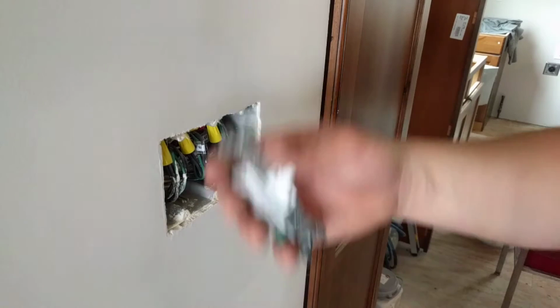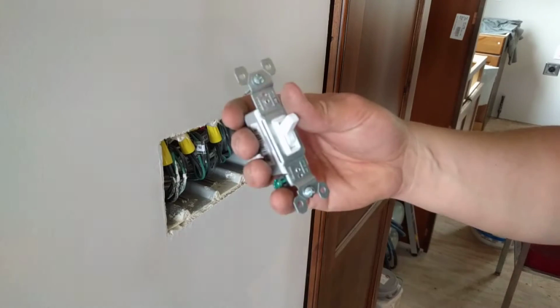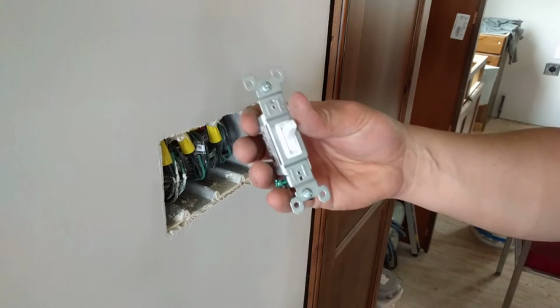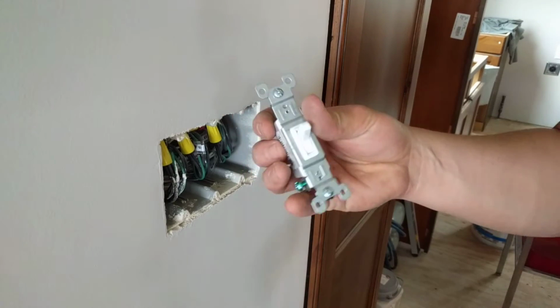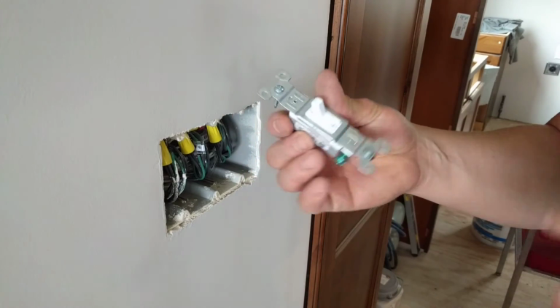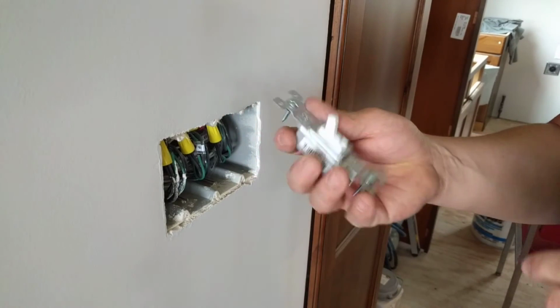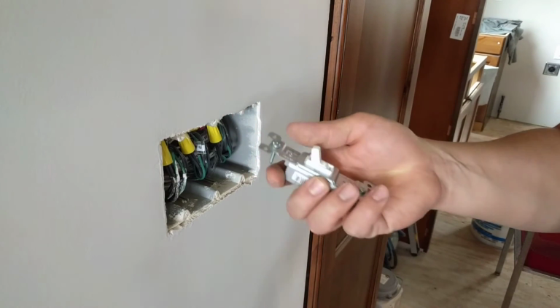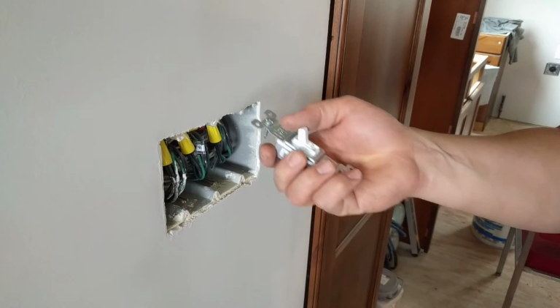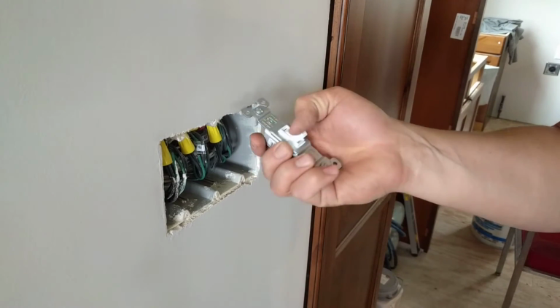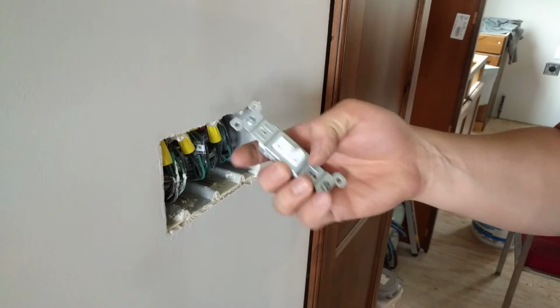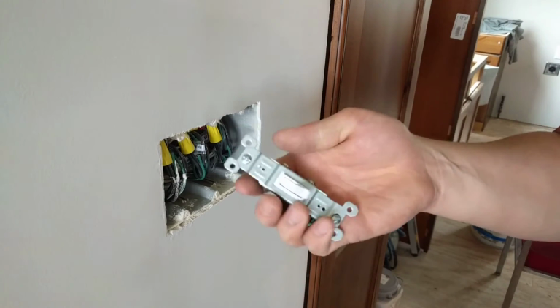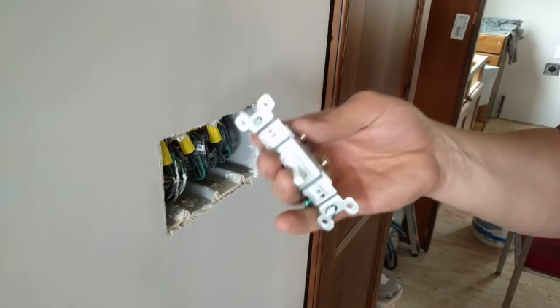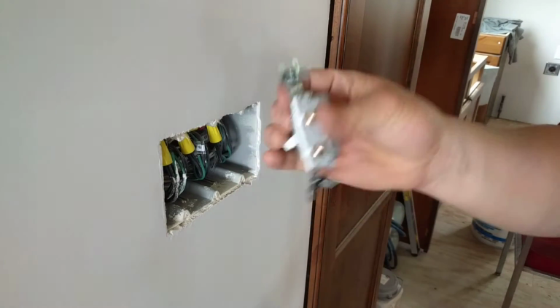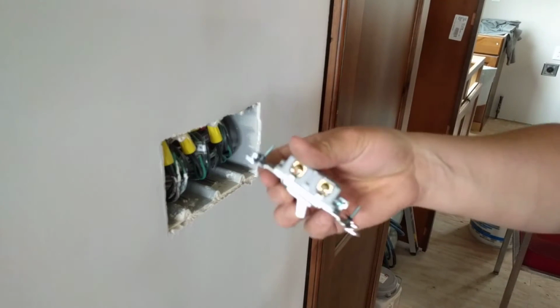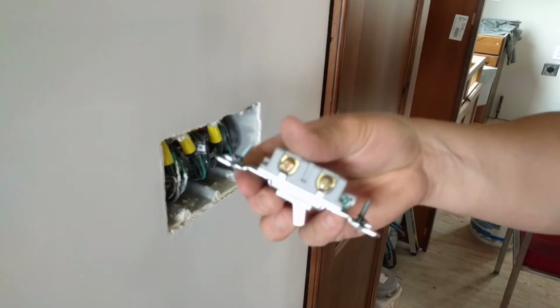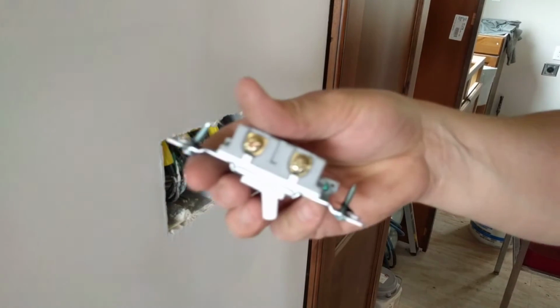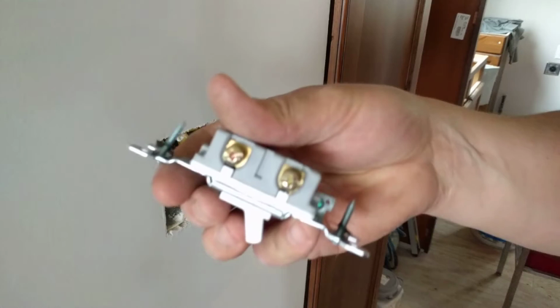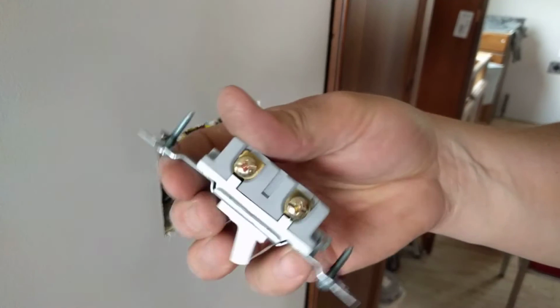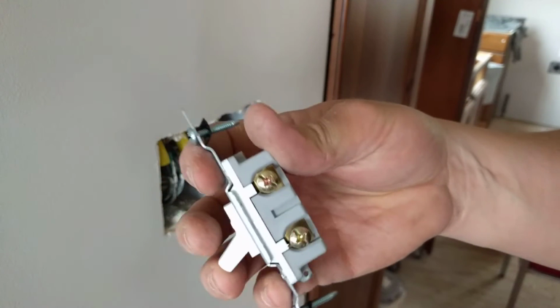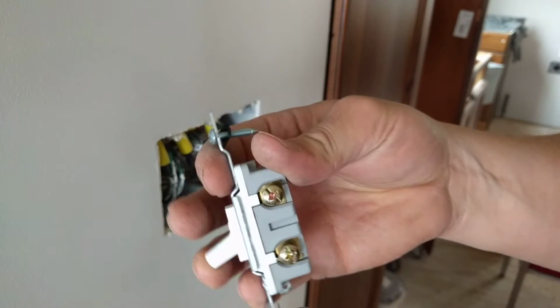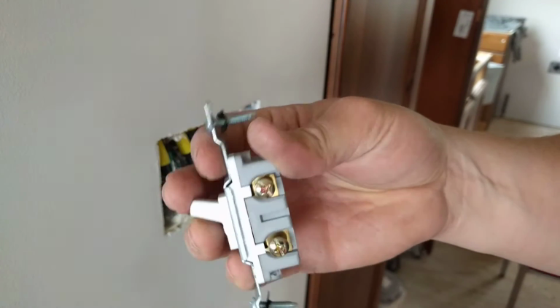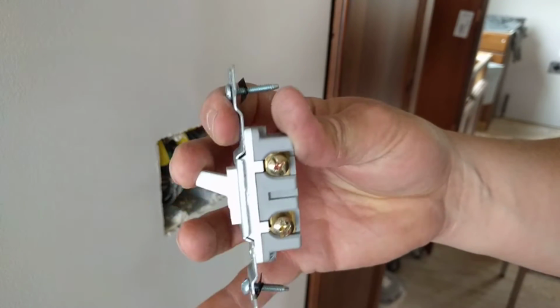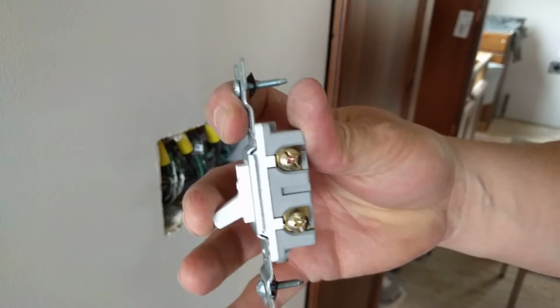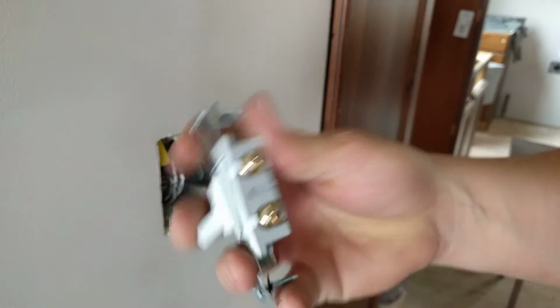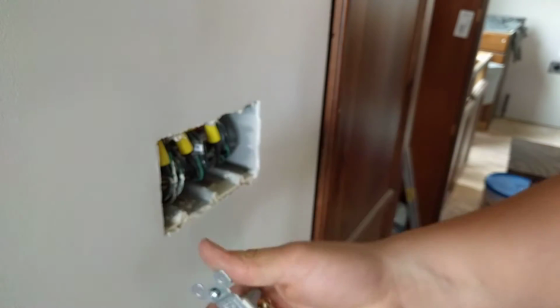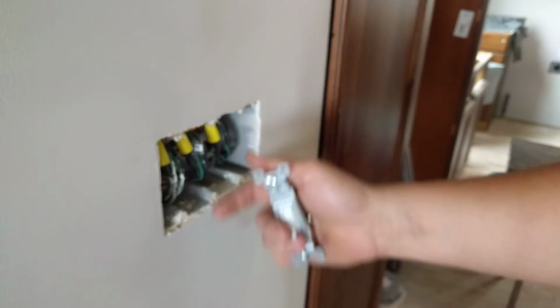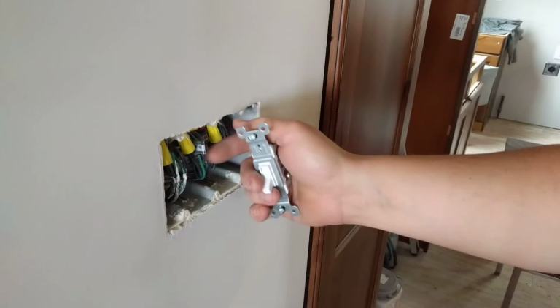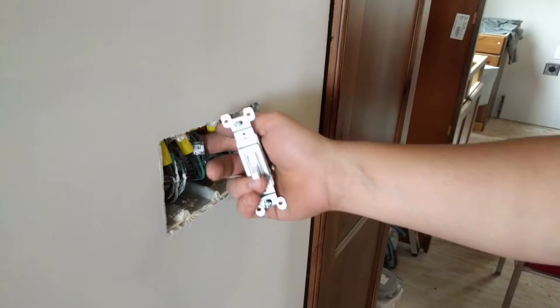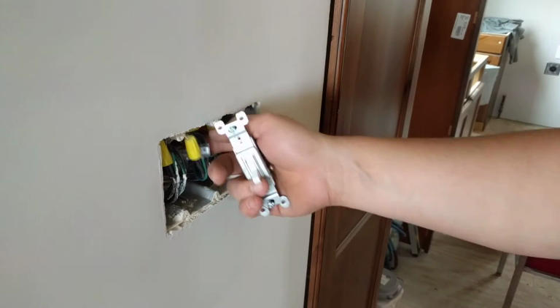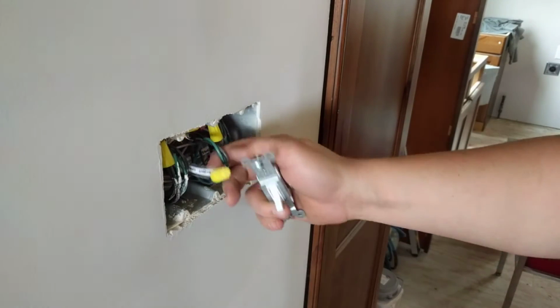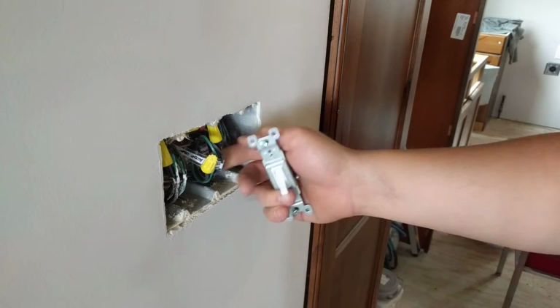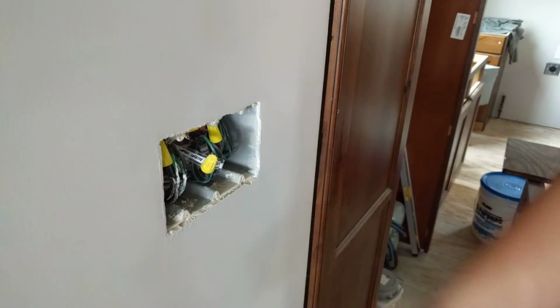Hey, my name is Ben. Thanks for stopping by. Today we're going to be installing a very simple single-pole light switch and I'm just going to show you the step-by-step process for how that works.